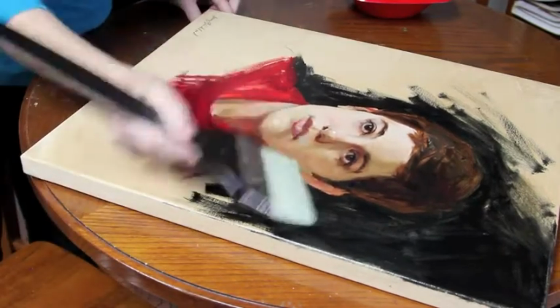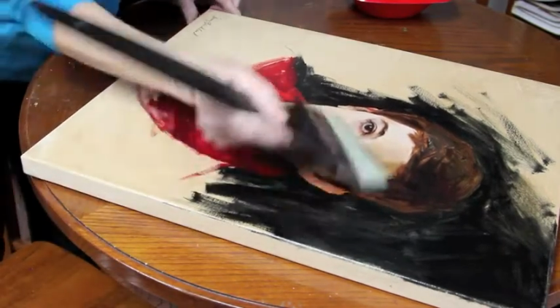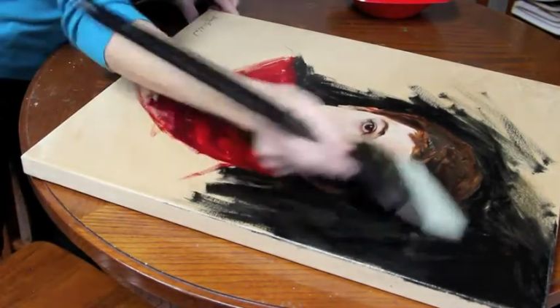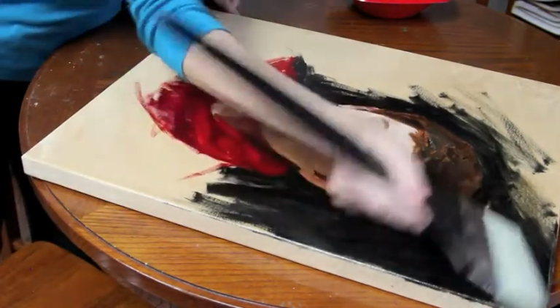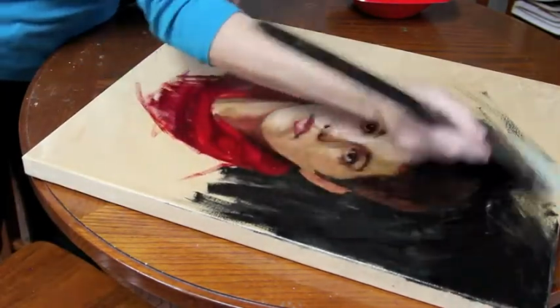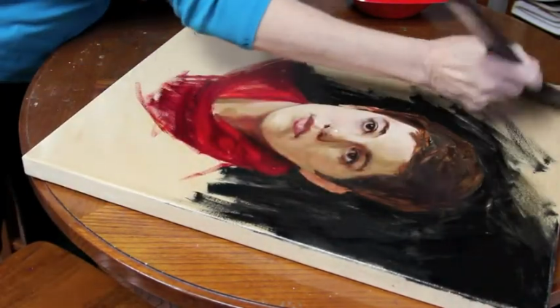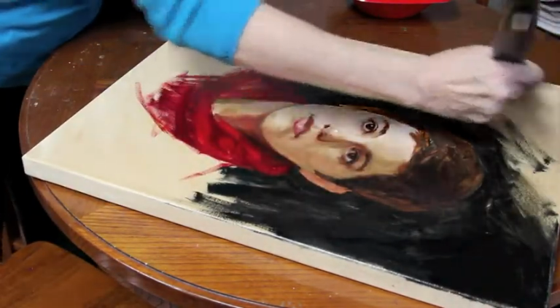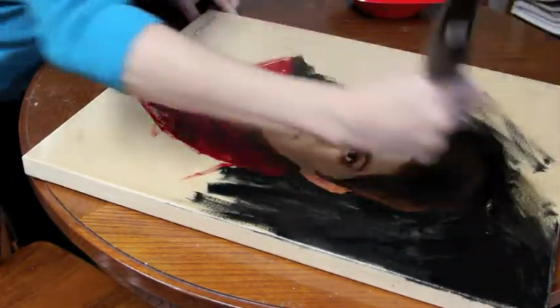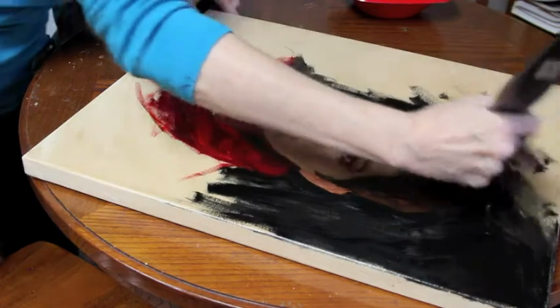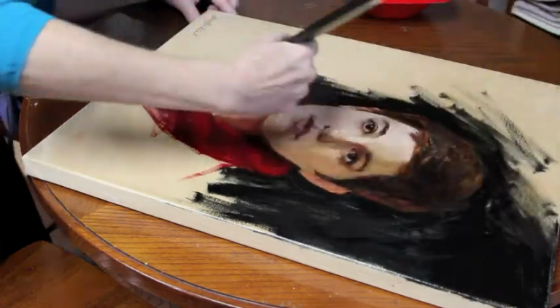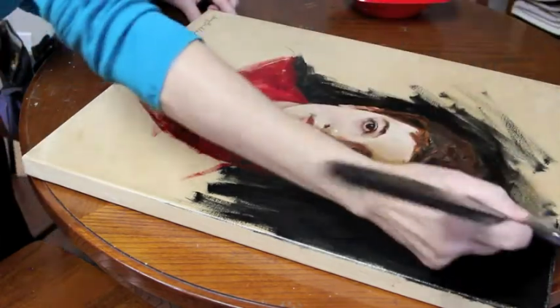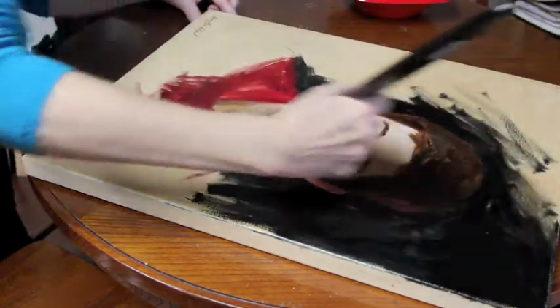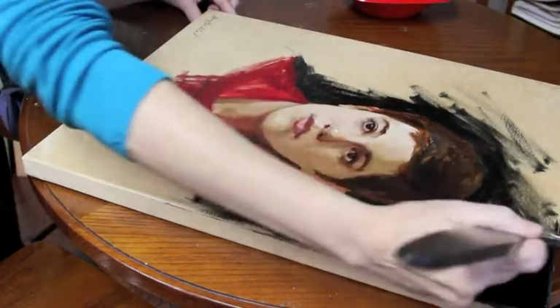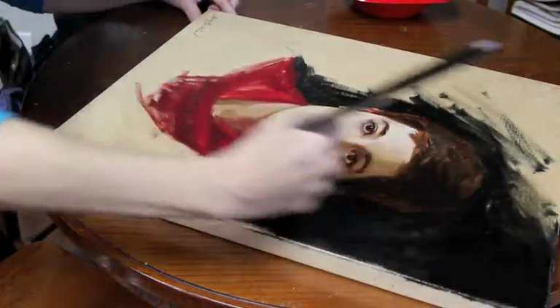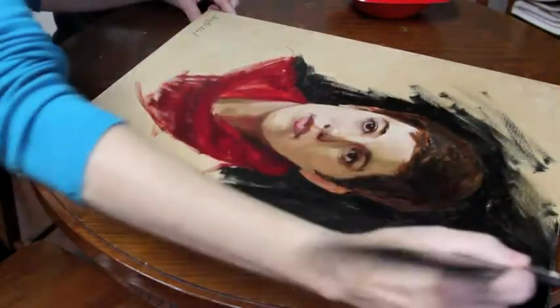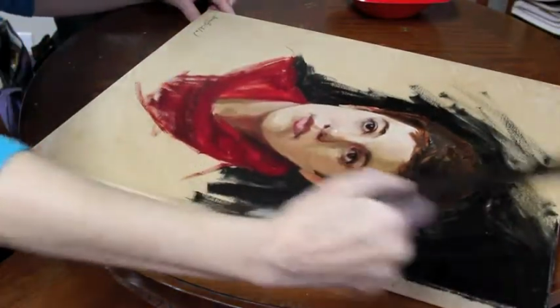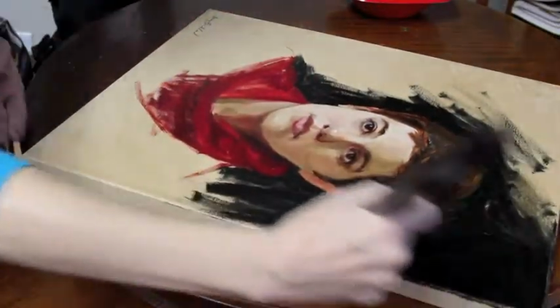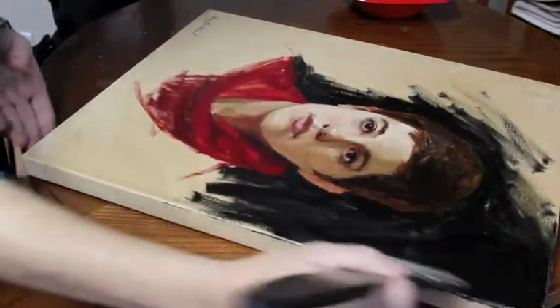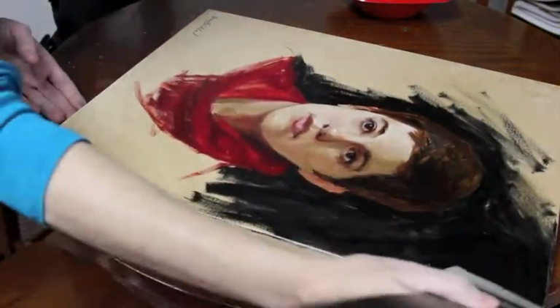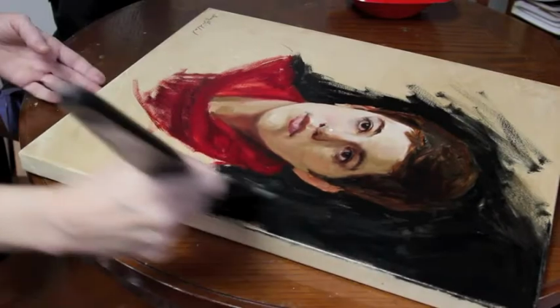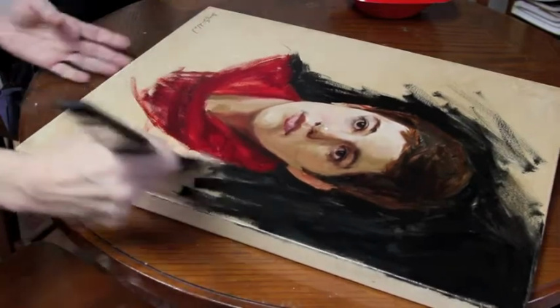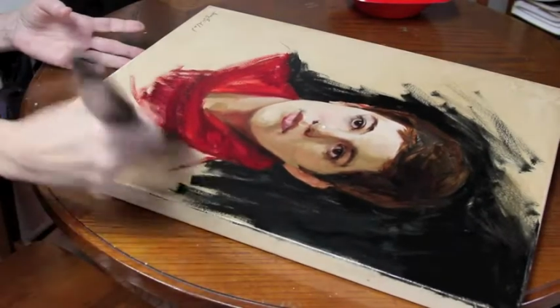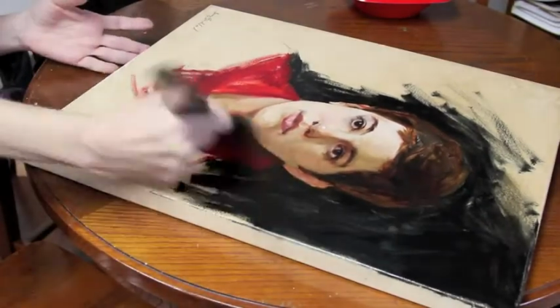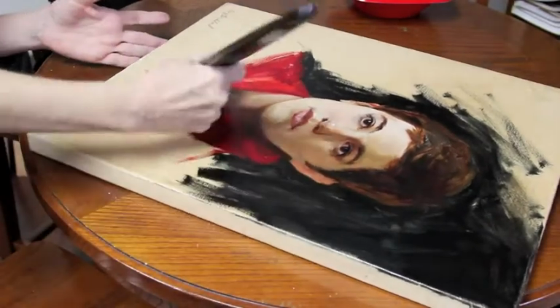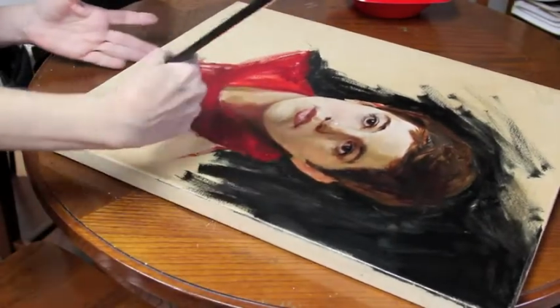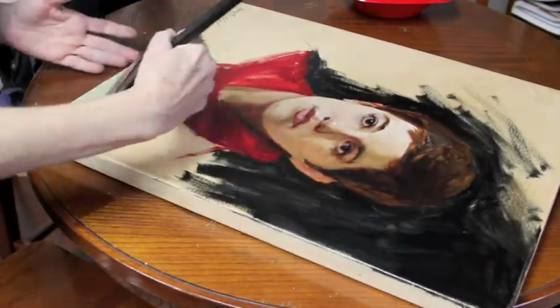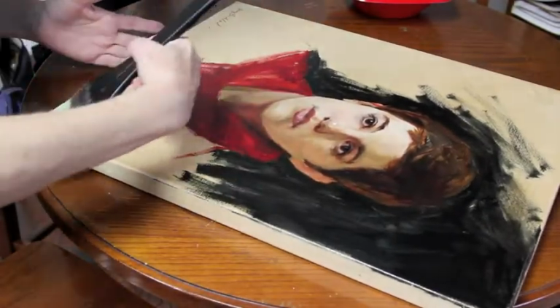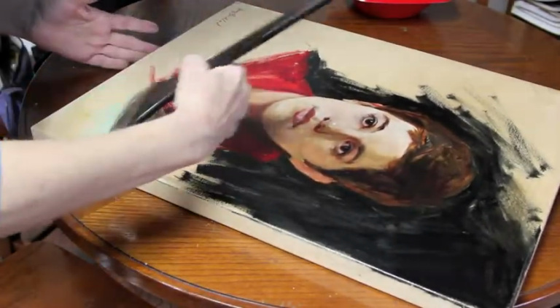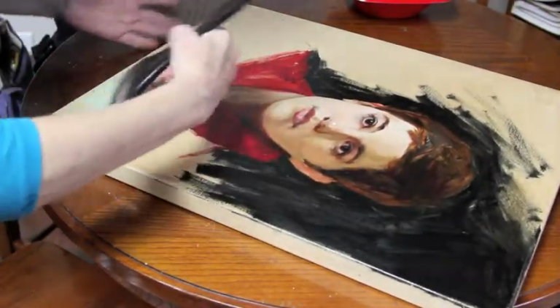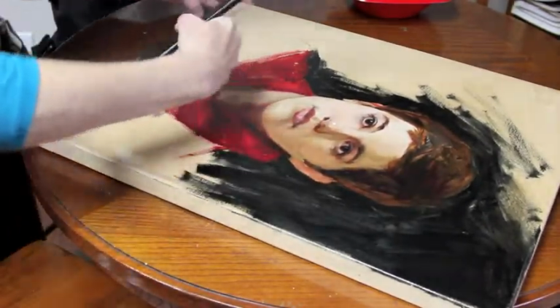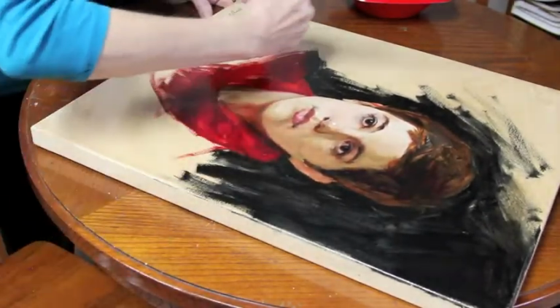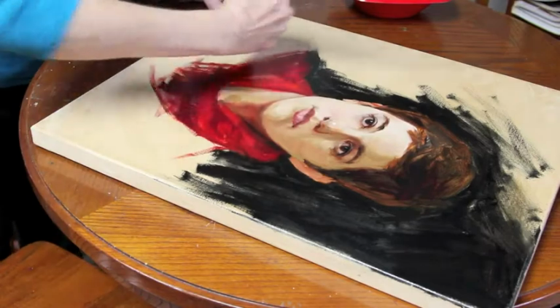Just put a very thin coat, scrub it around, a little bit of agitation, make sure it gets stuck everywhere.